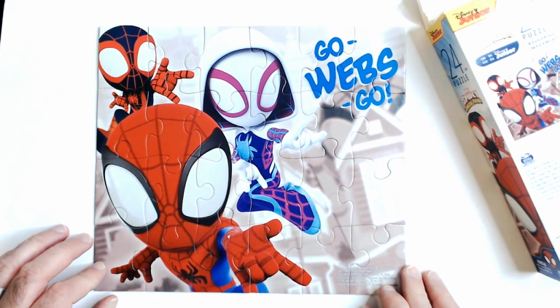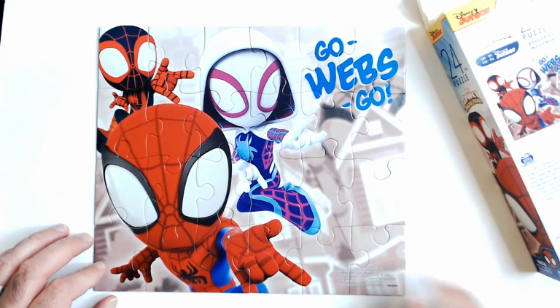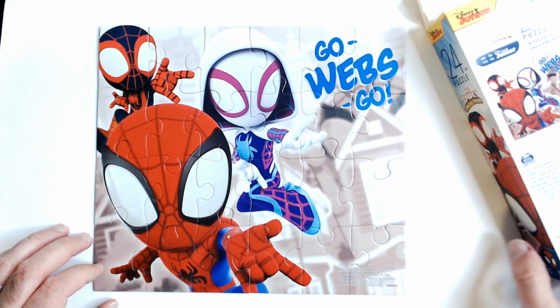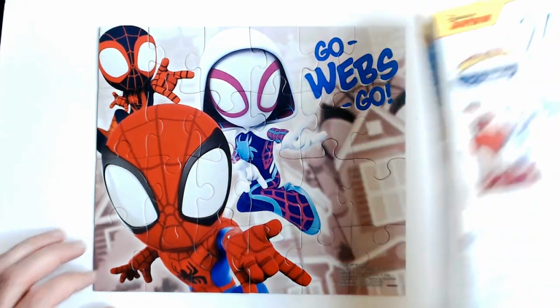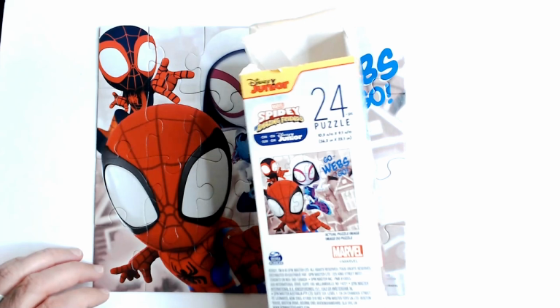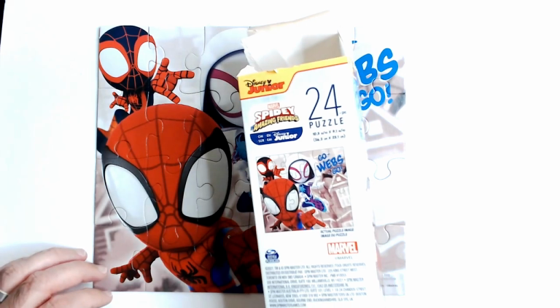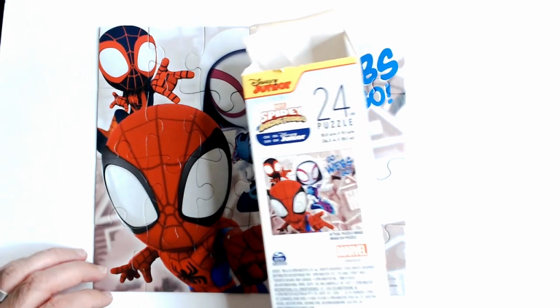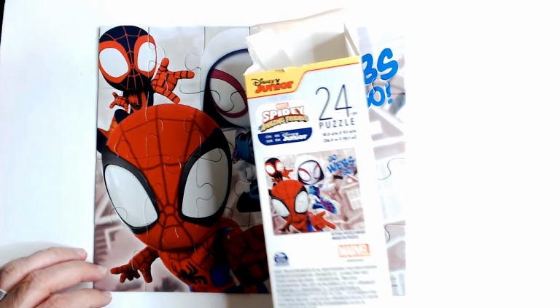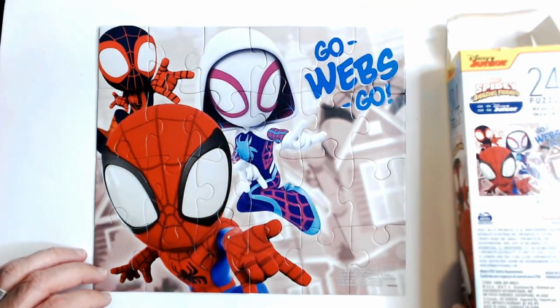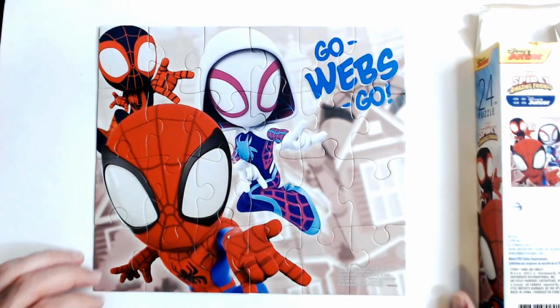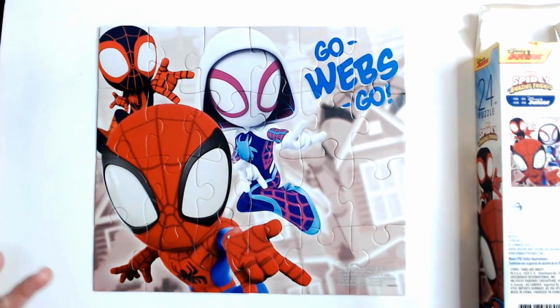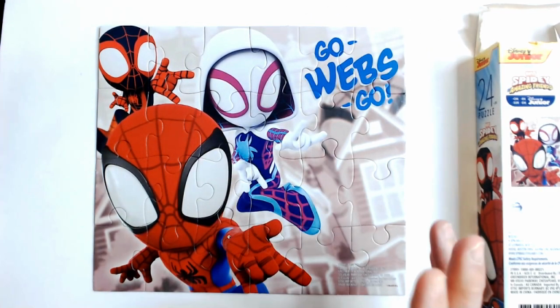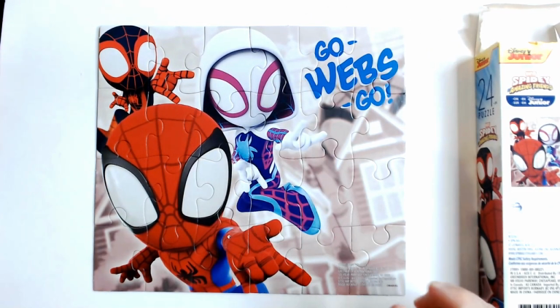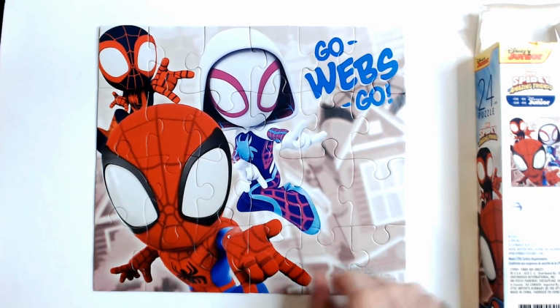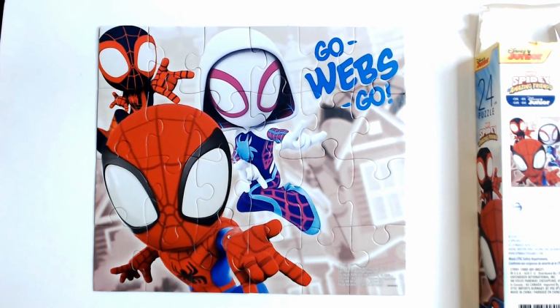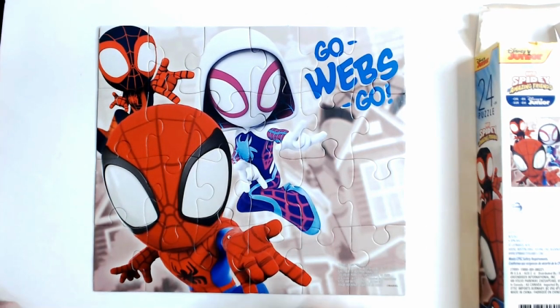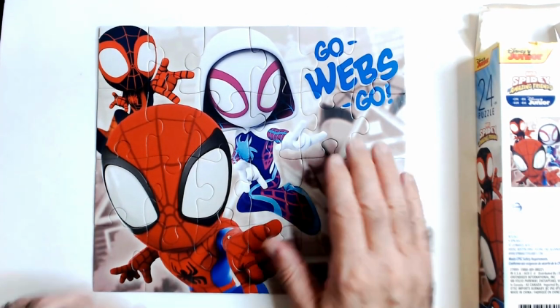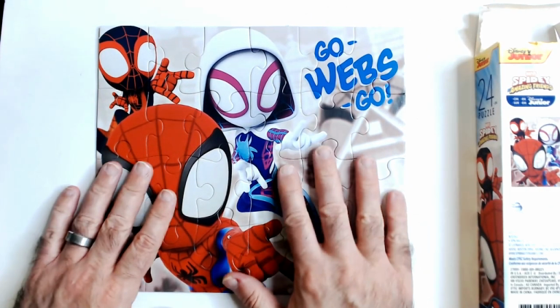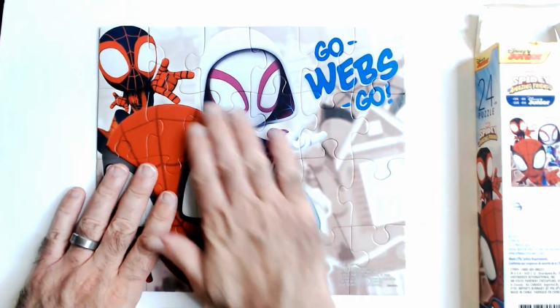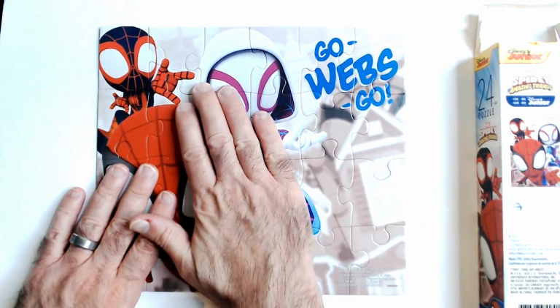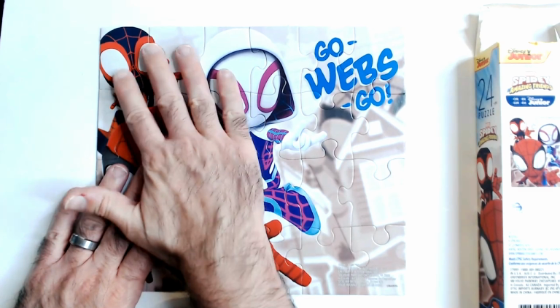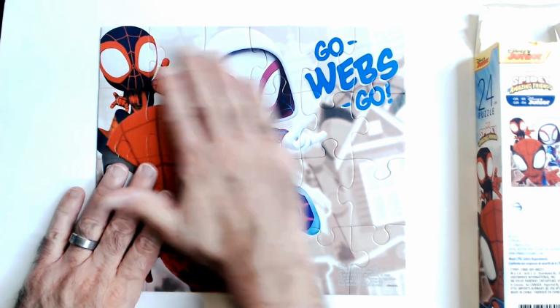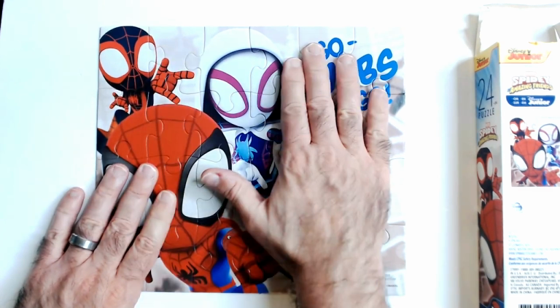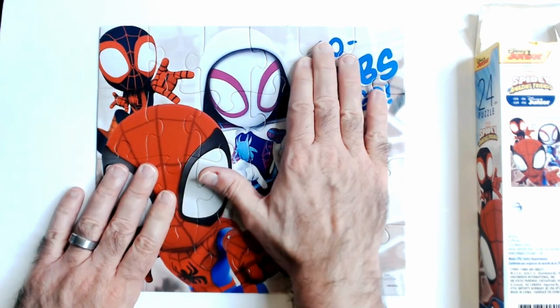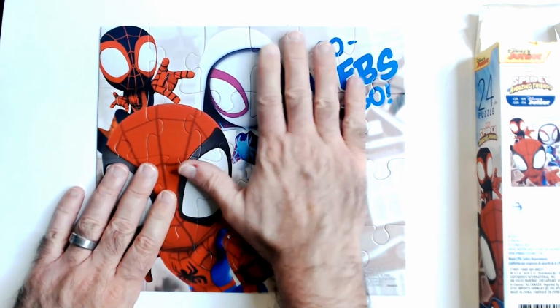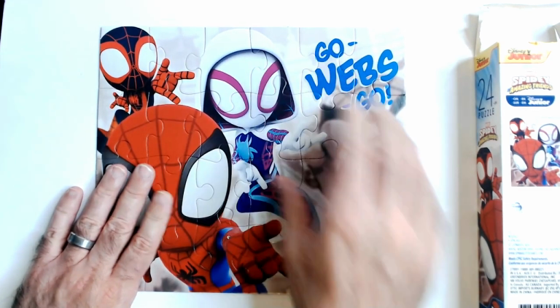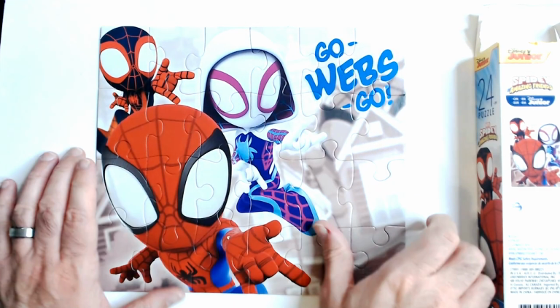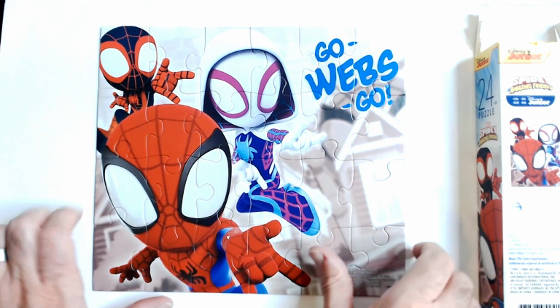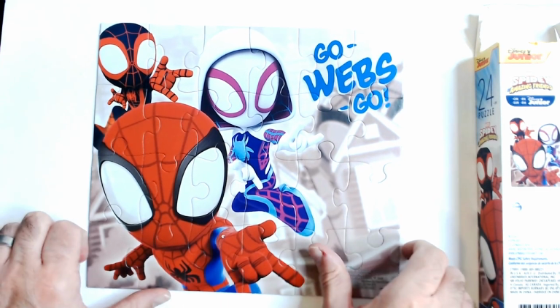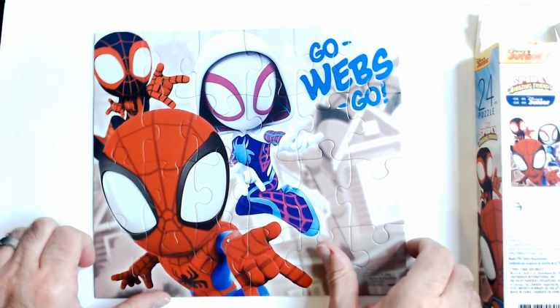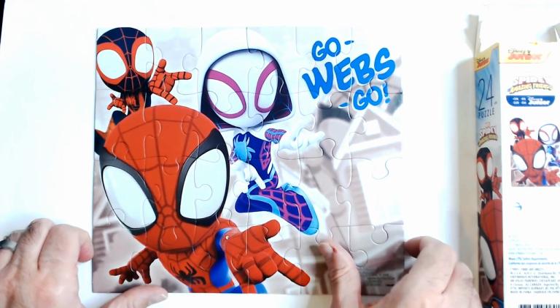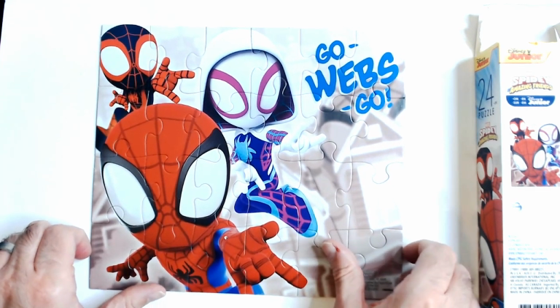So it looks pretty good. 24 pieces. I'm not good at puzzles, so it takes me longer than it probably would take you — unless you're not good at puzzles either, then it may take you longer. I don't know.